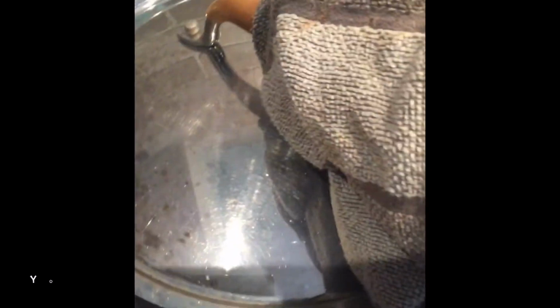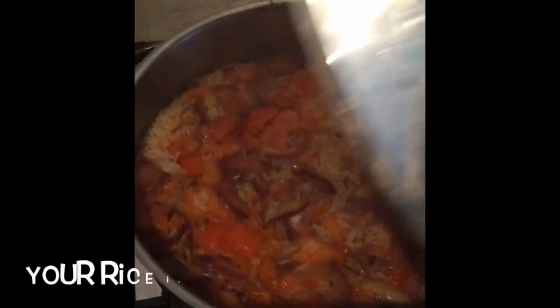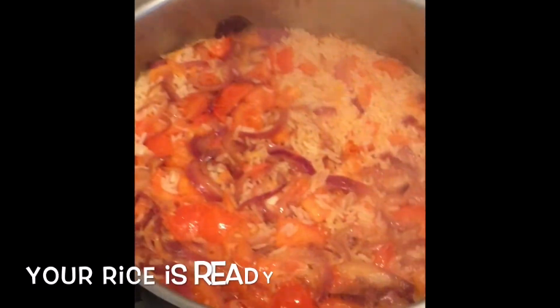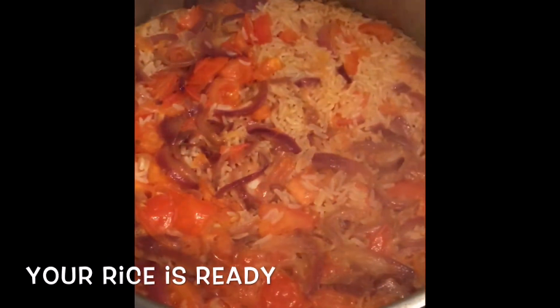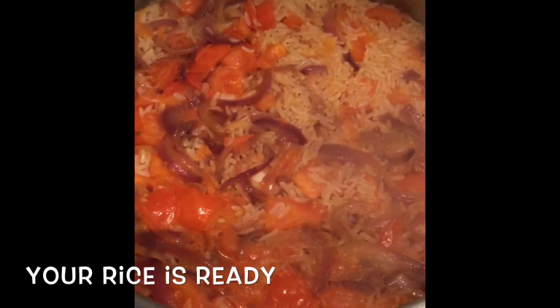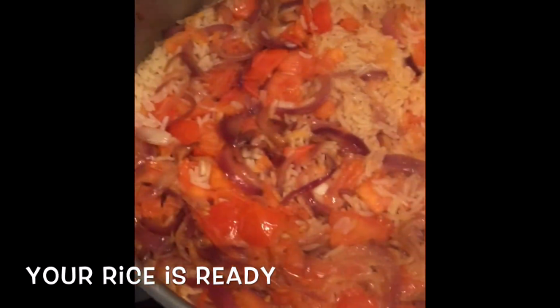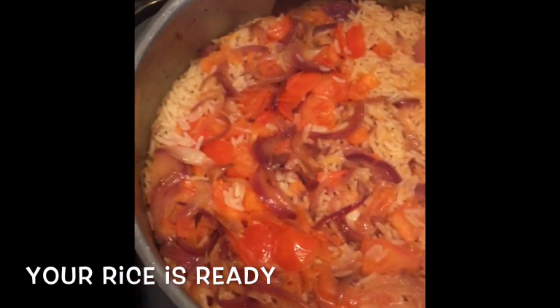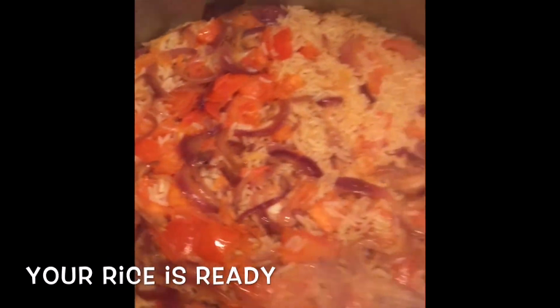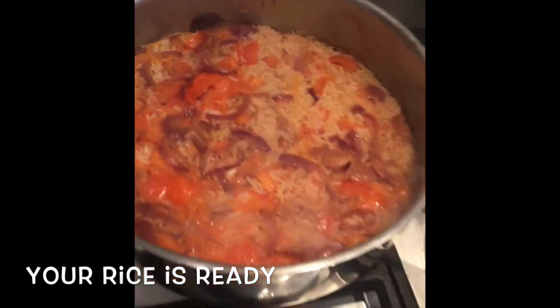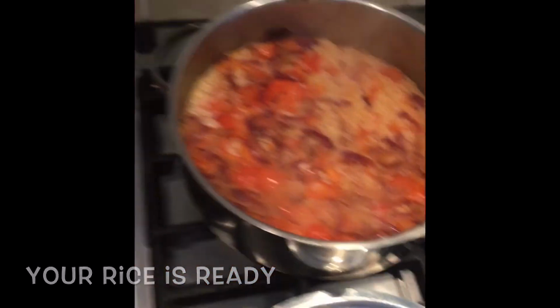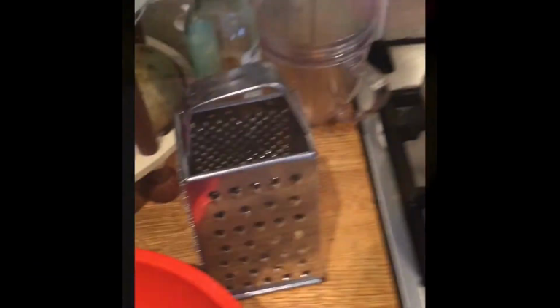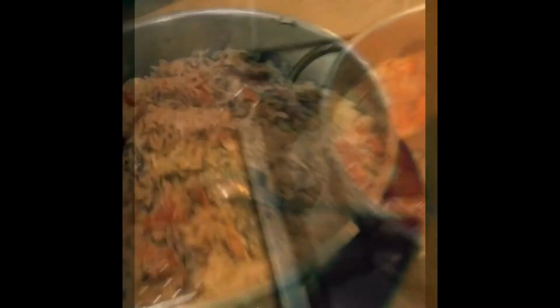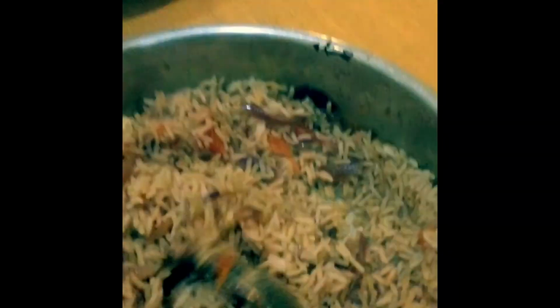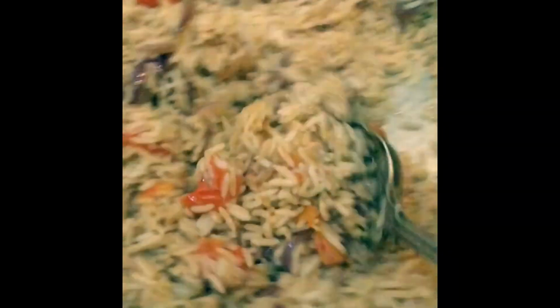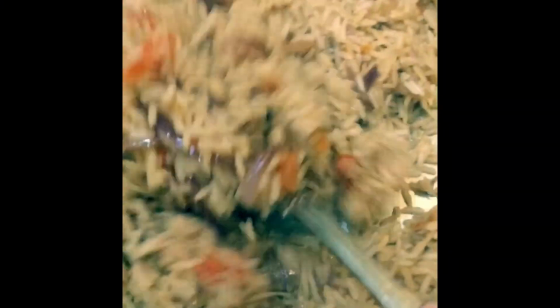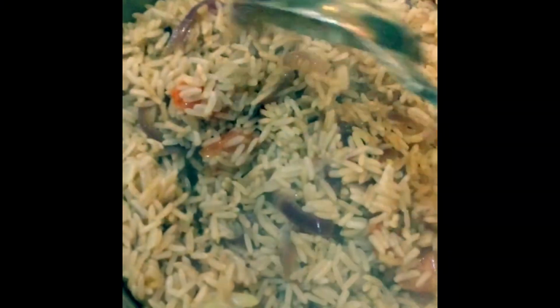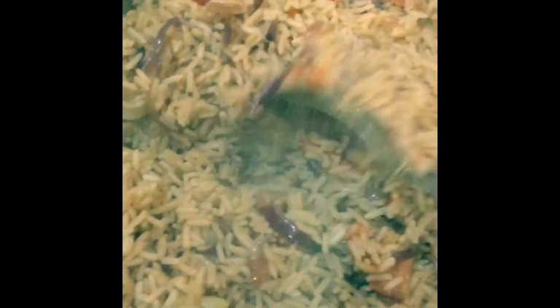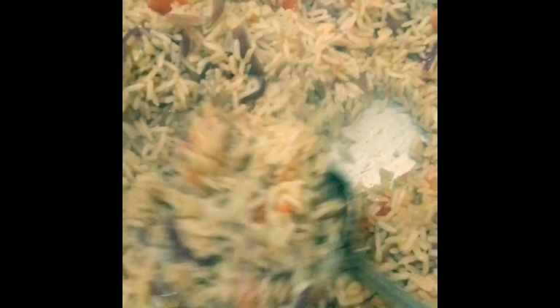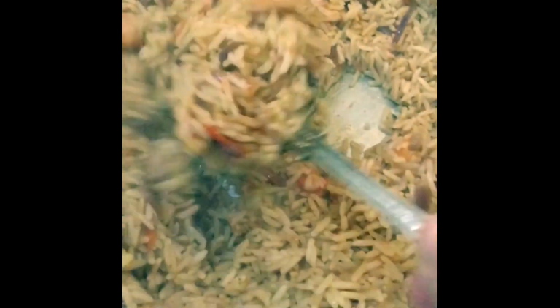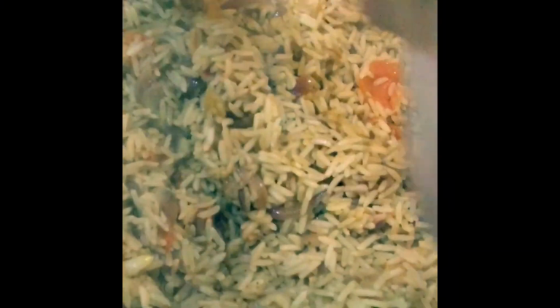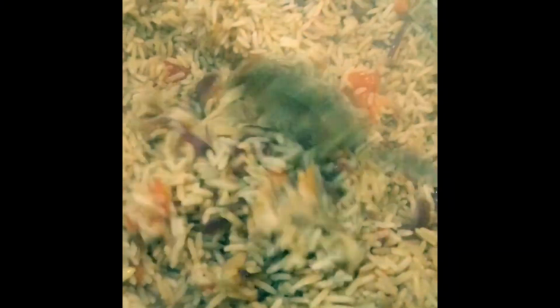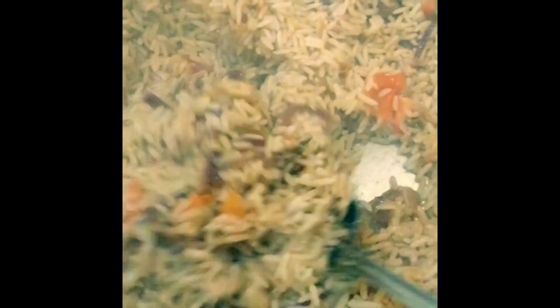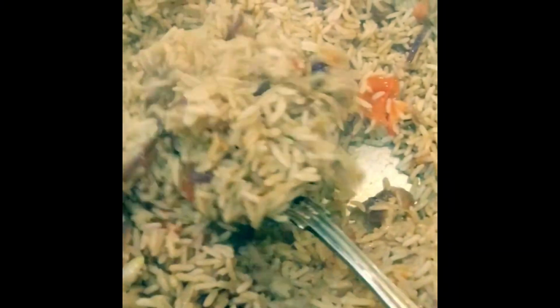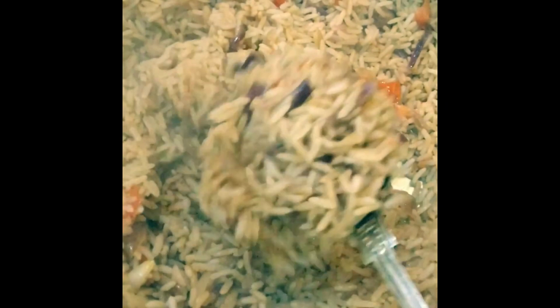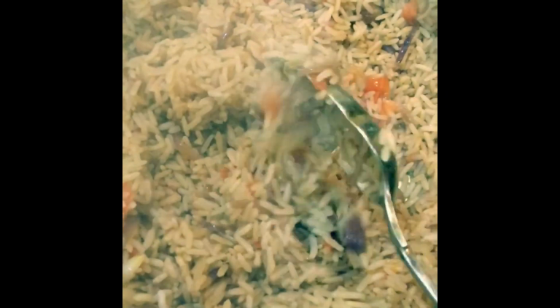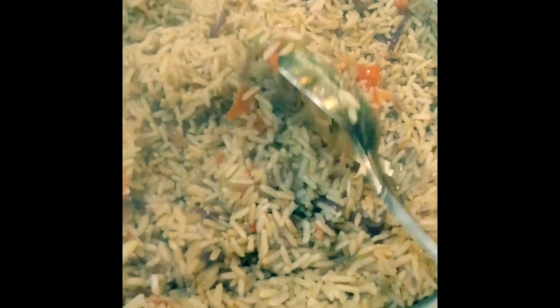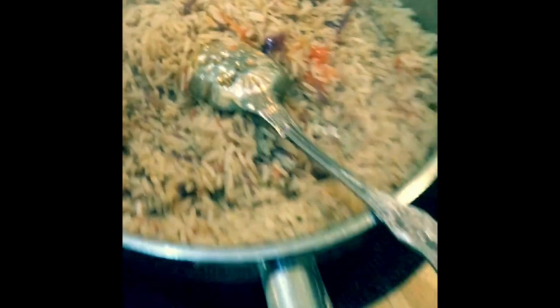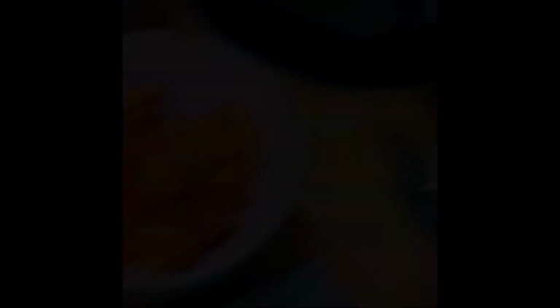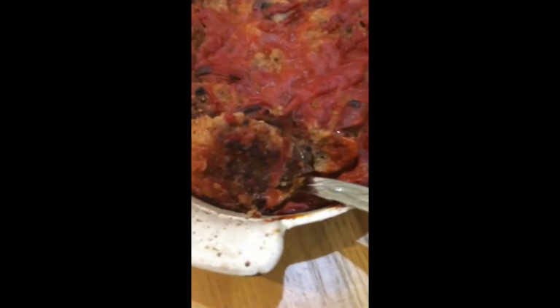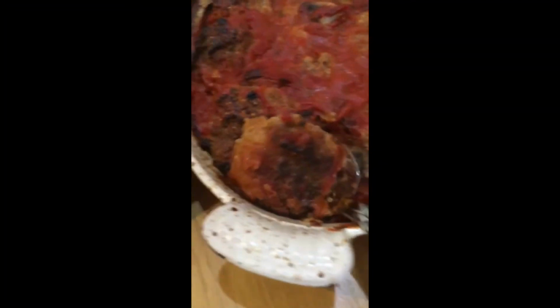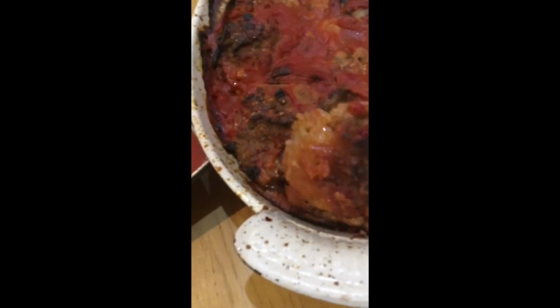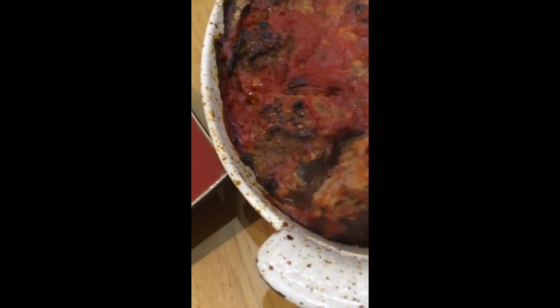The rice is cooked and we've got some delicious, nicely seasoned rice.